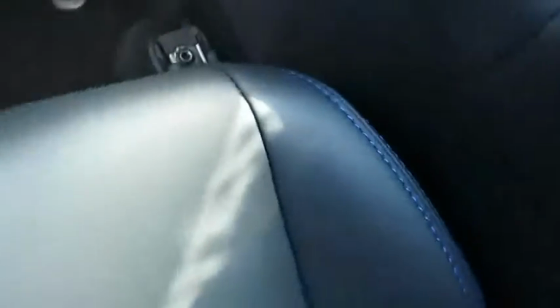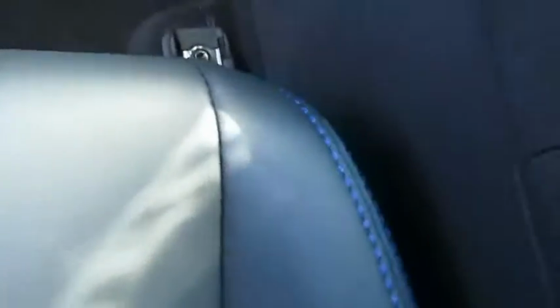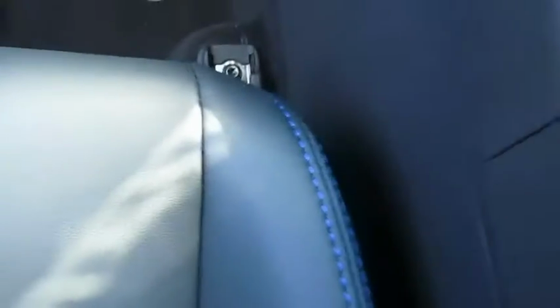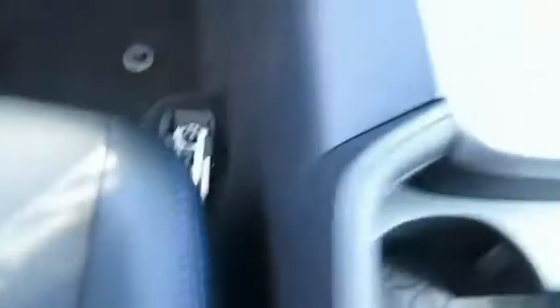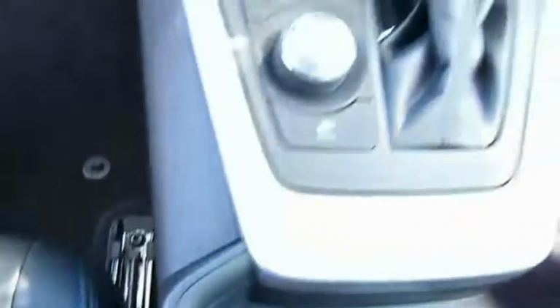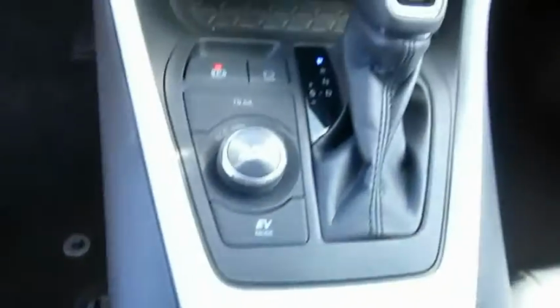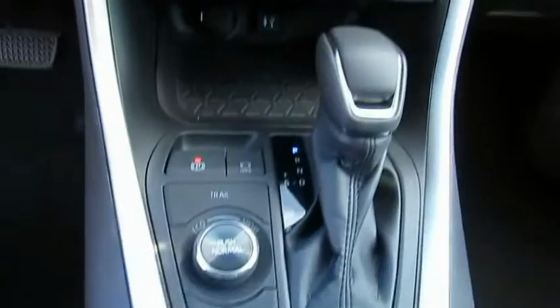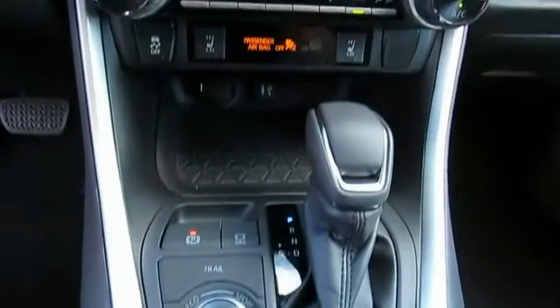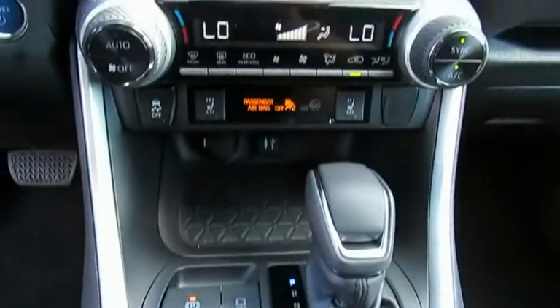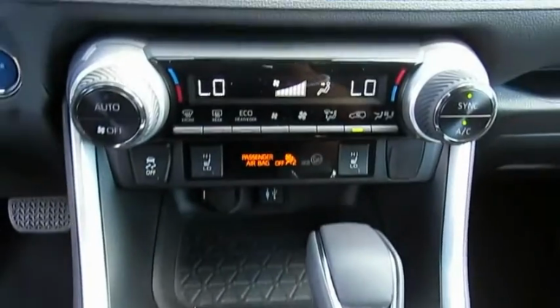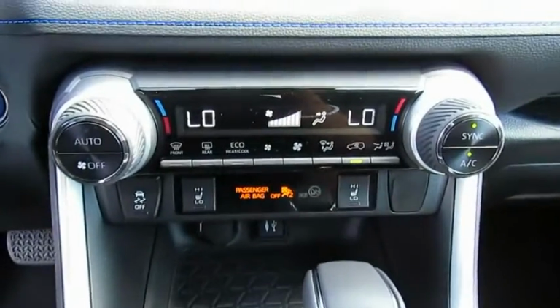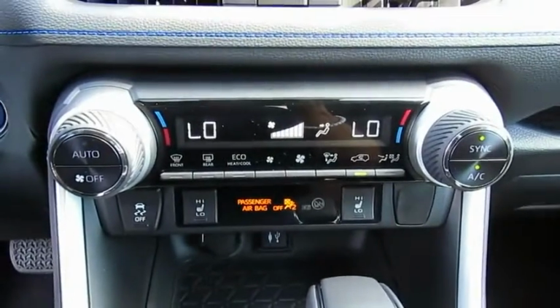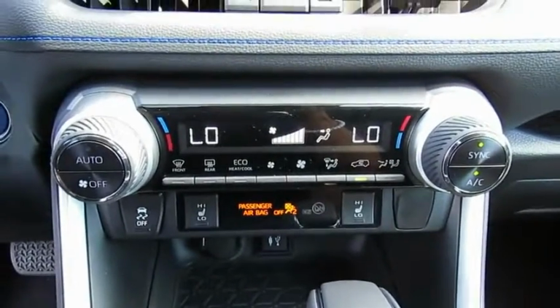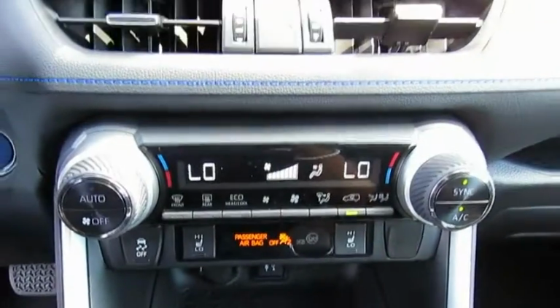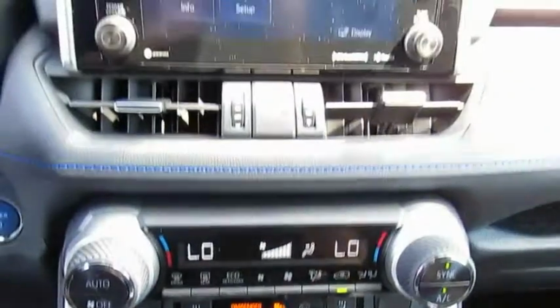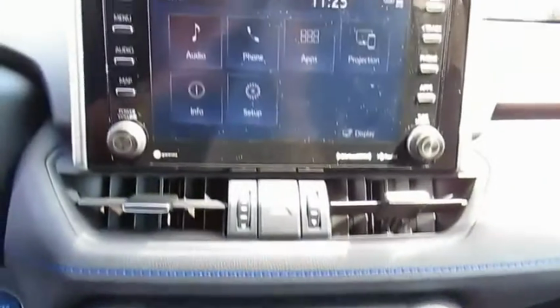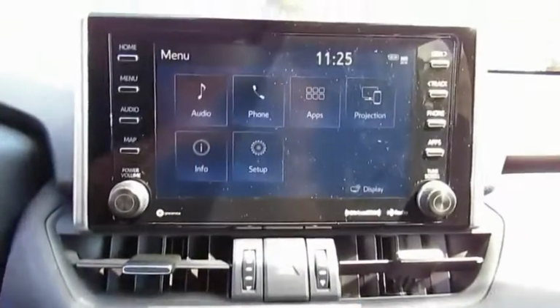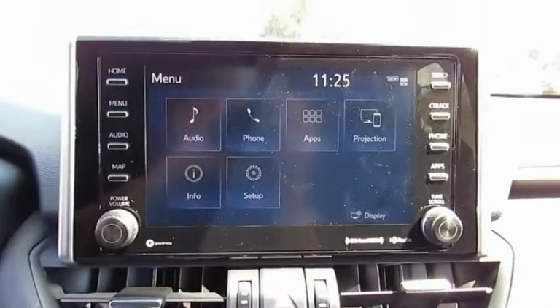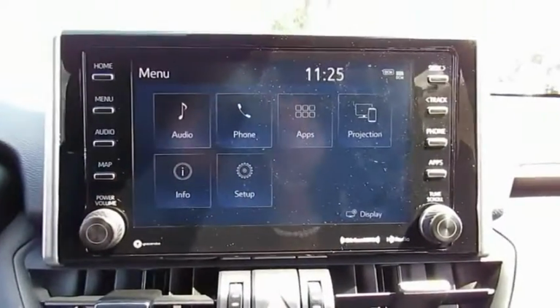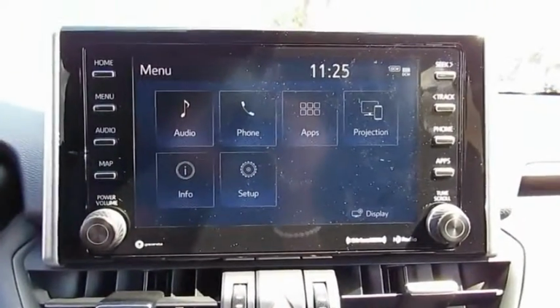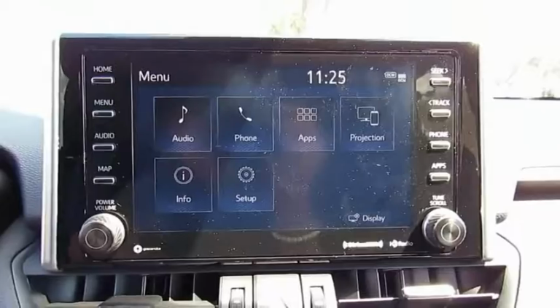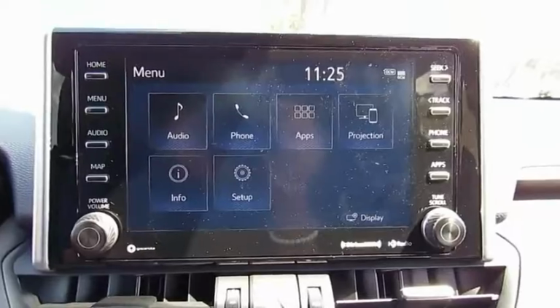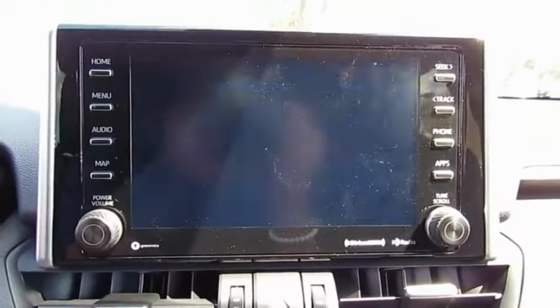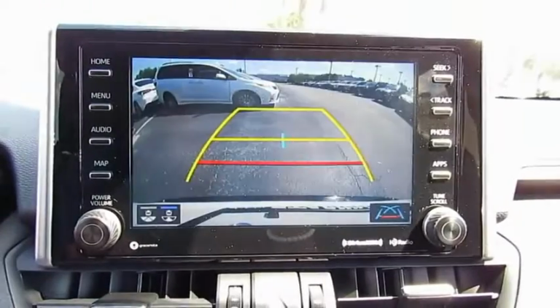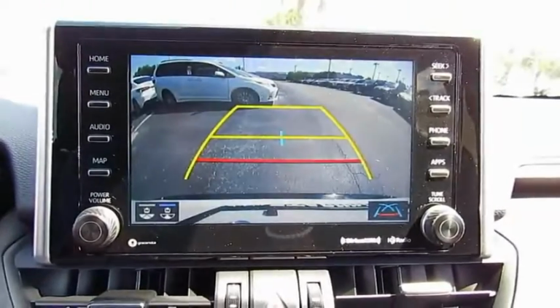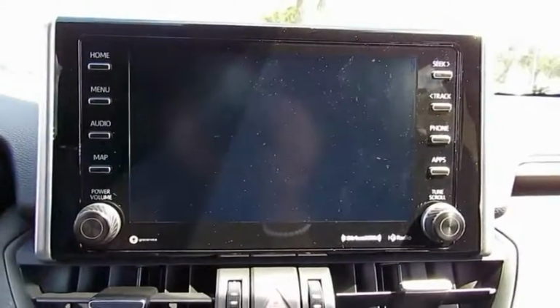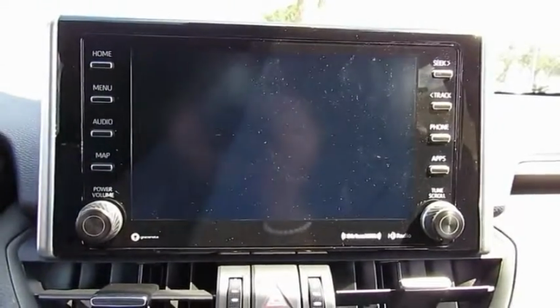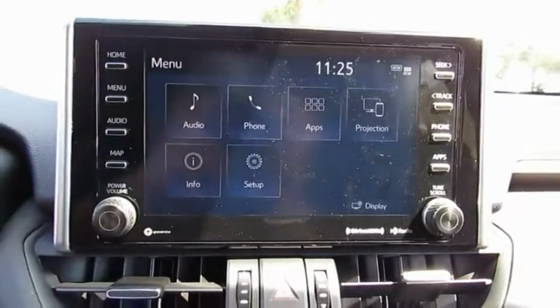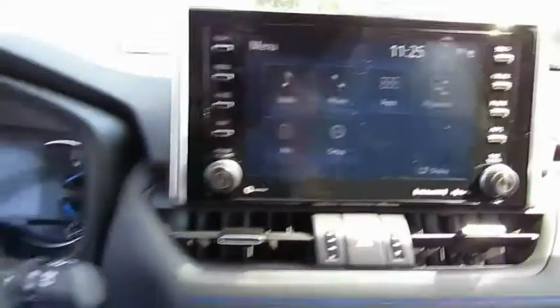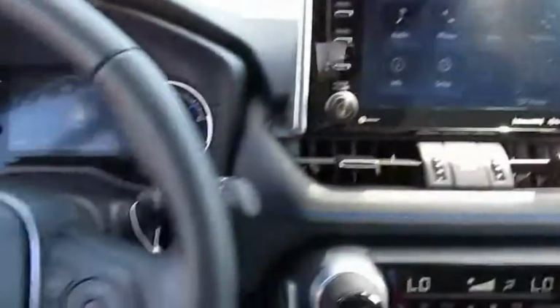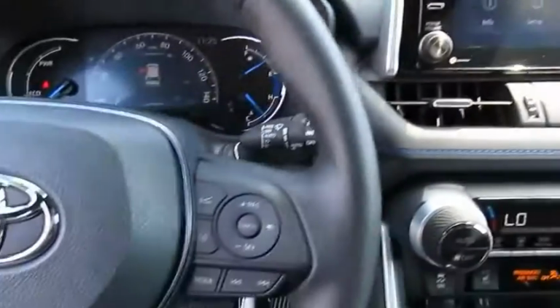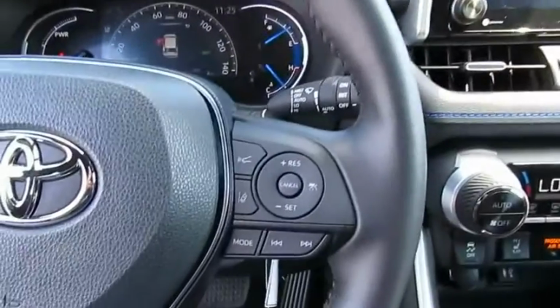Here are some of this vehicle's great options: all-wheel drive, heated side mirrors, traction control, daytime running lights, remote keyless entry, fog lights, remote trunk release.